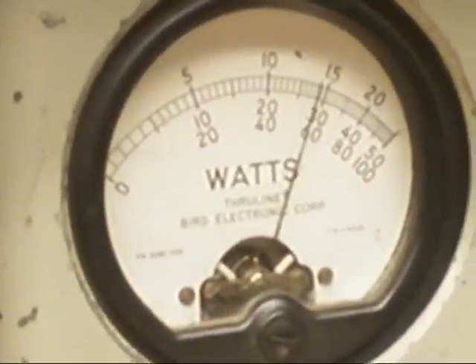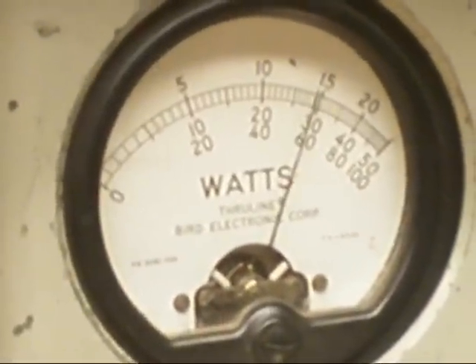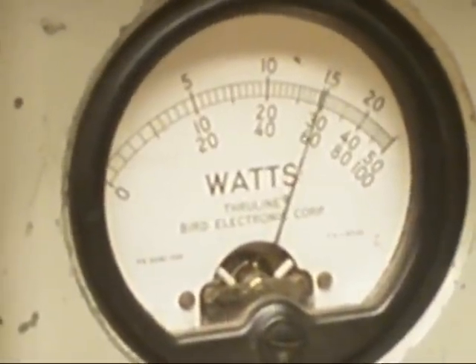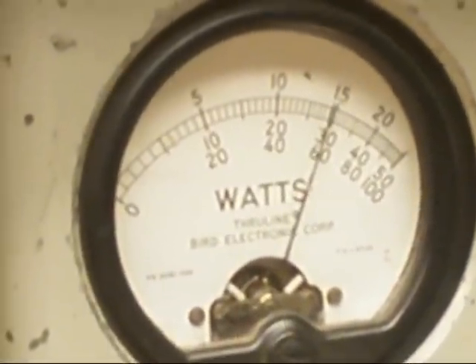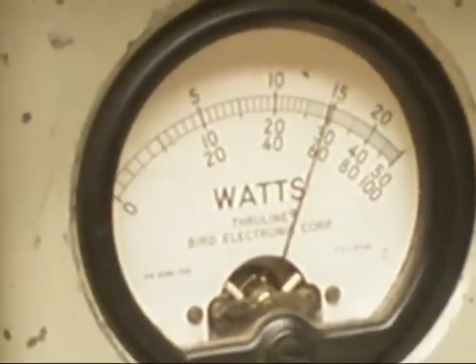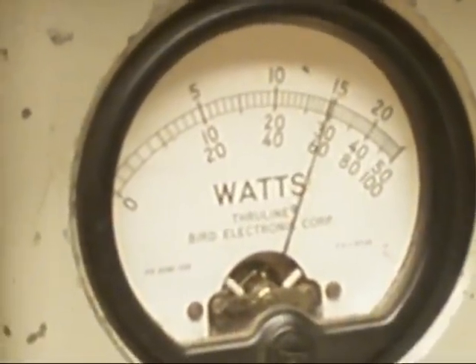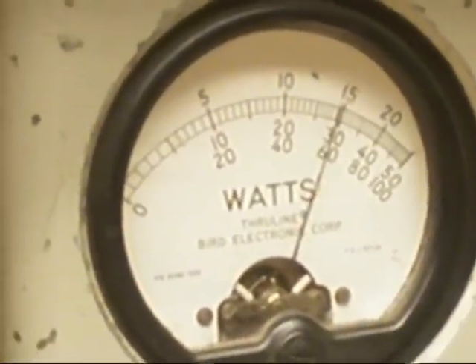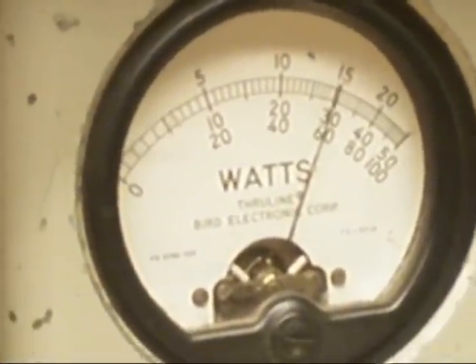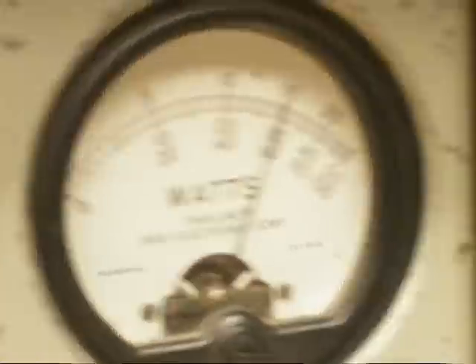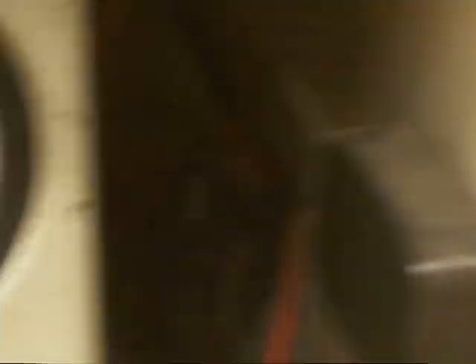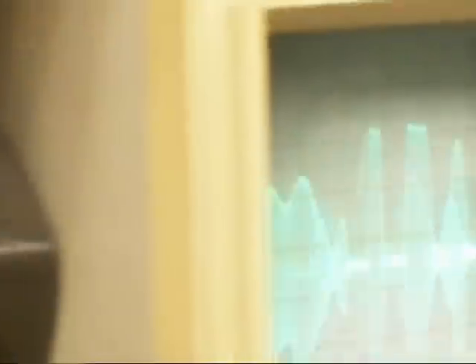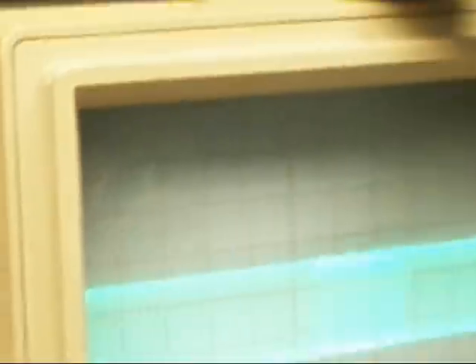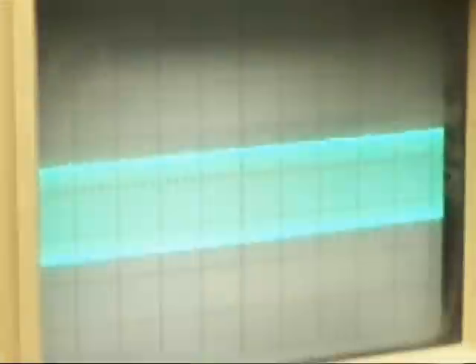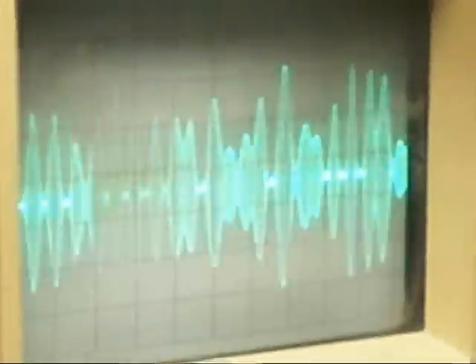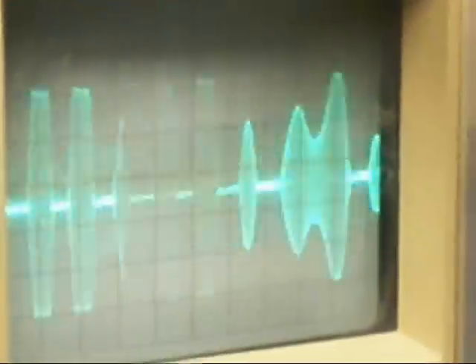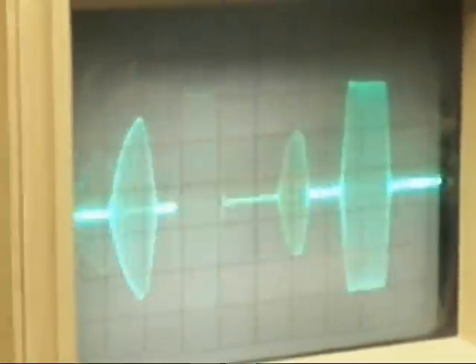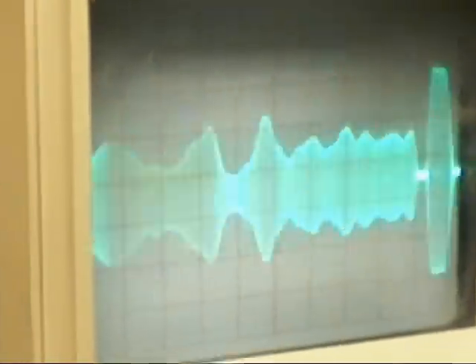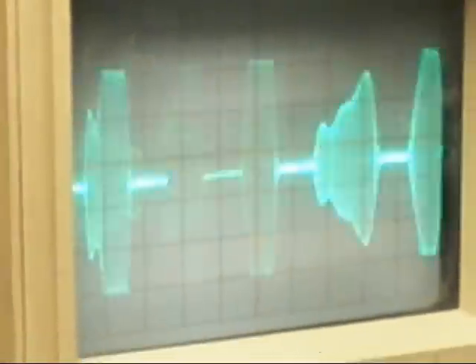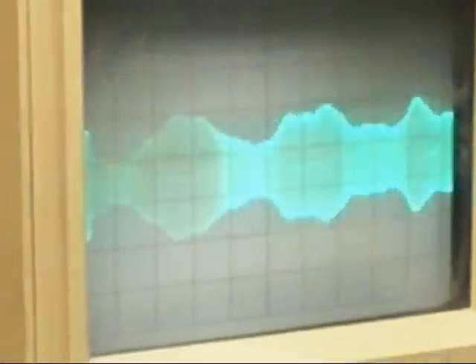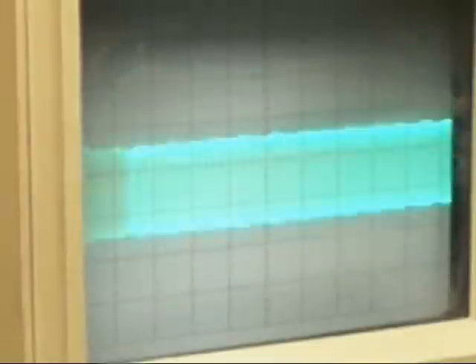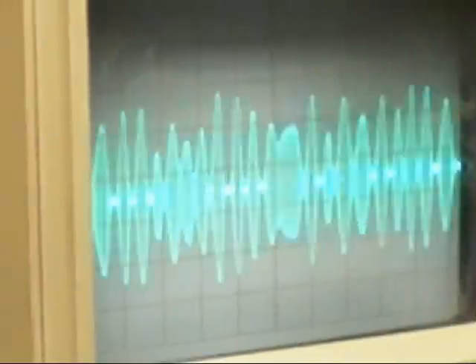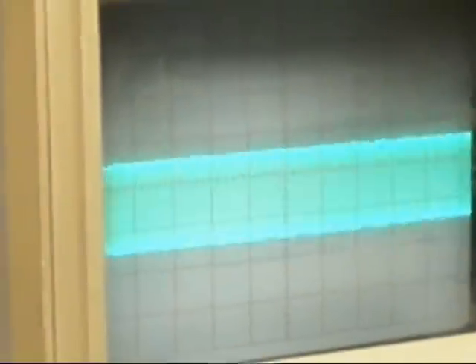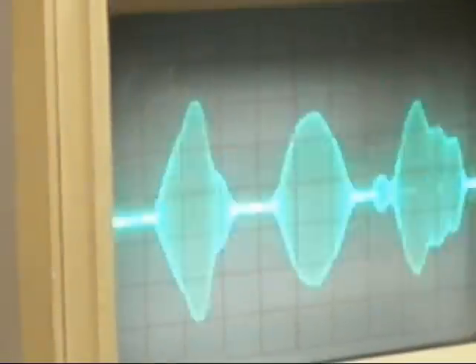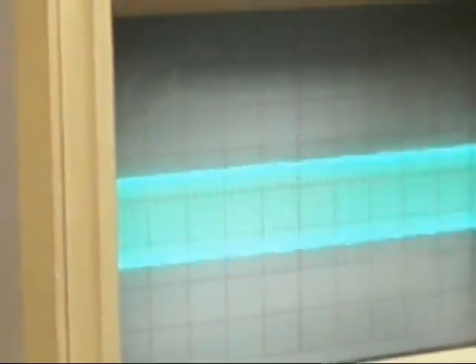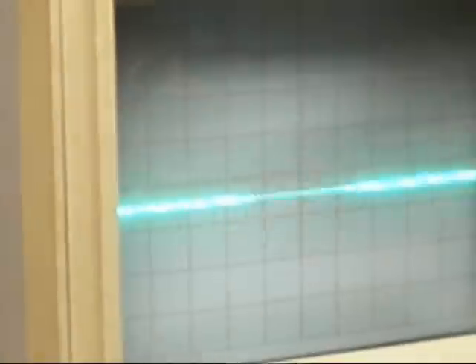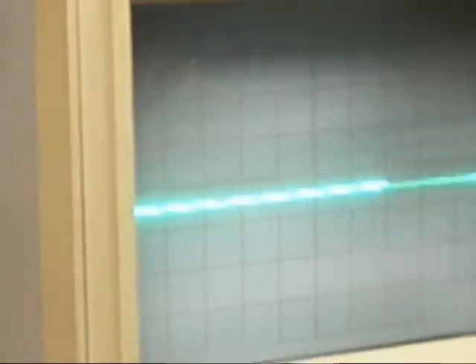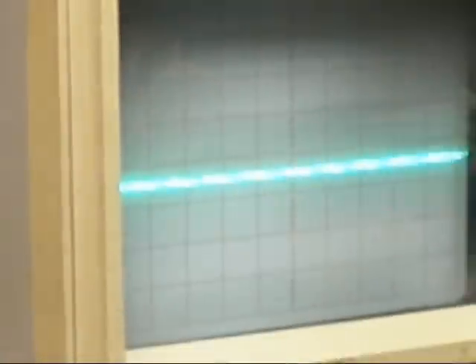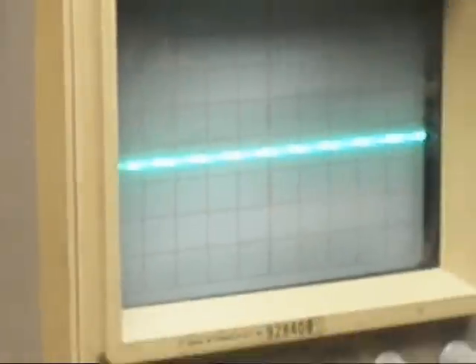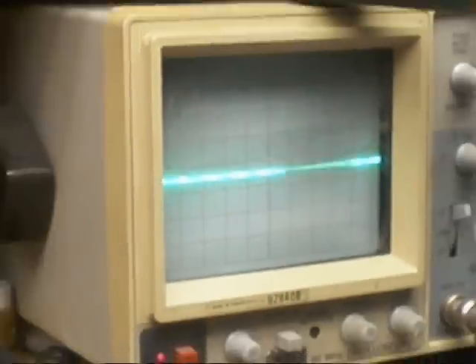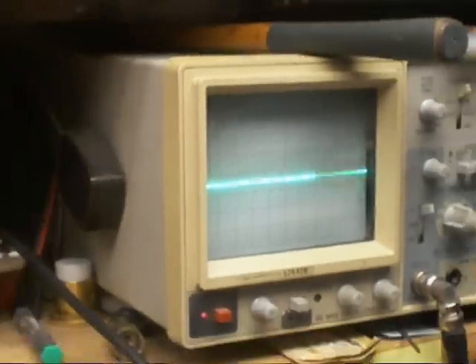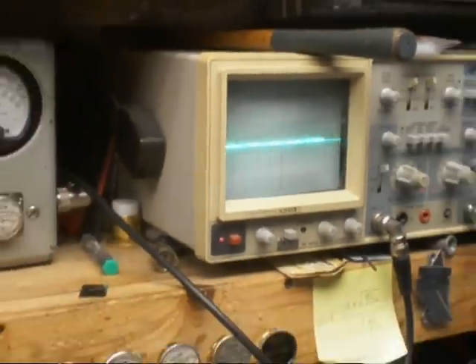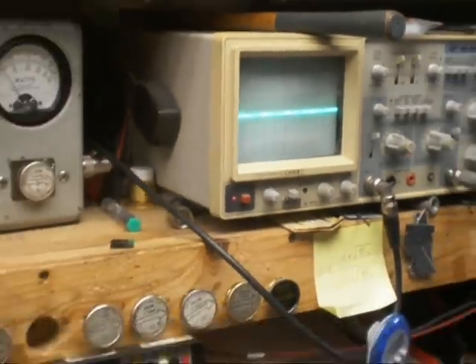Audio check, check, check. One, two, three, four, five. Just about 30 watts, maybe 29.